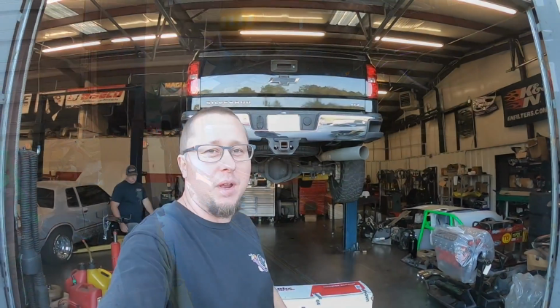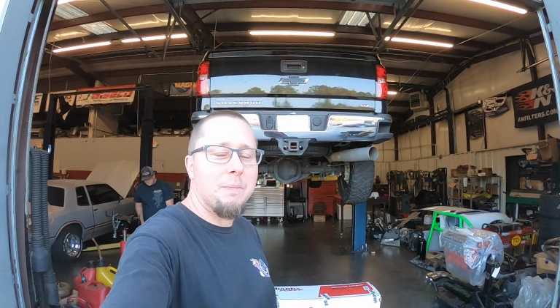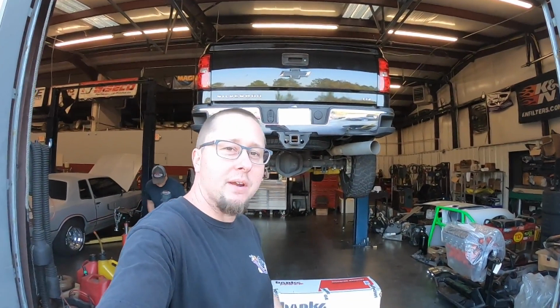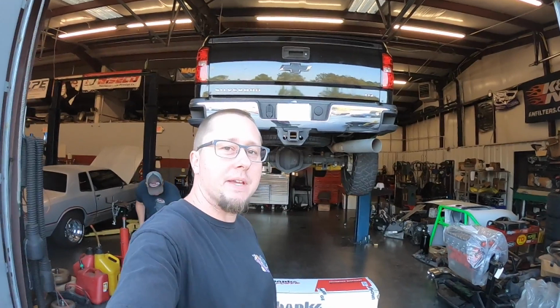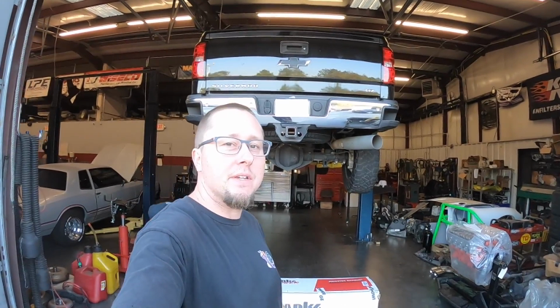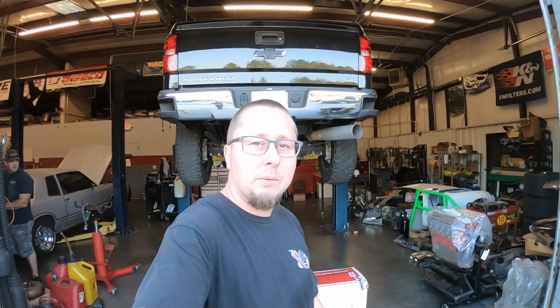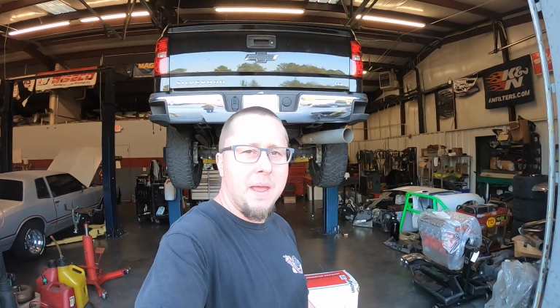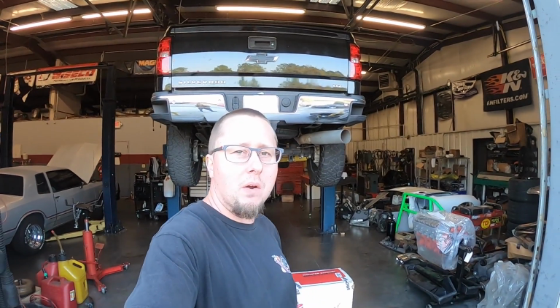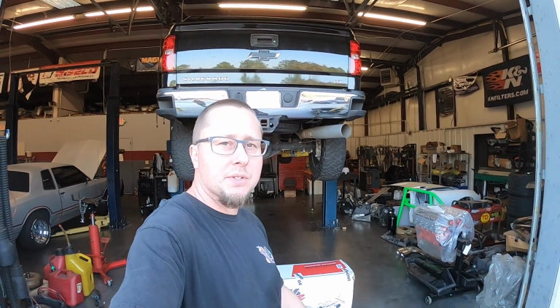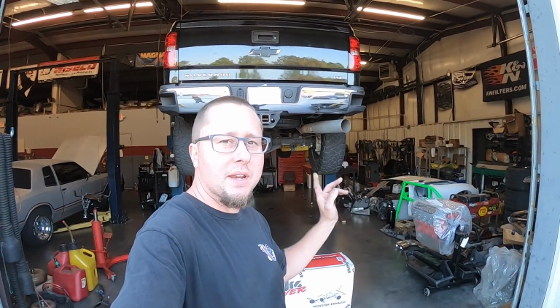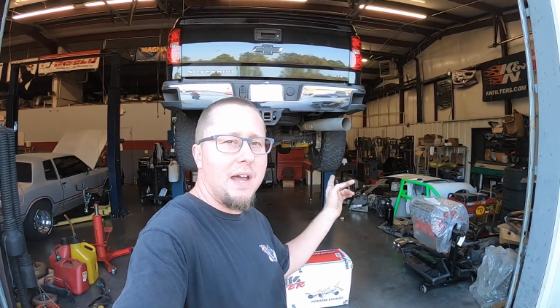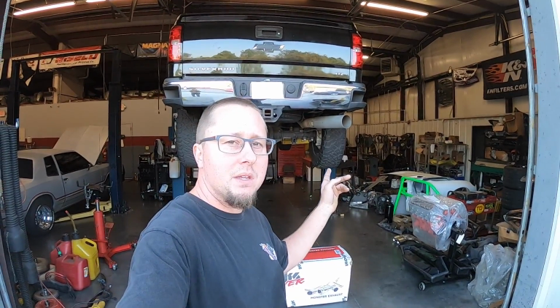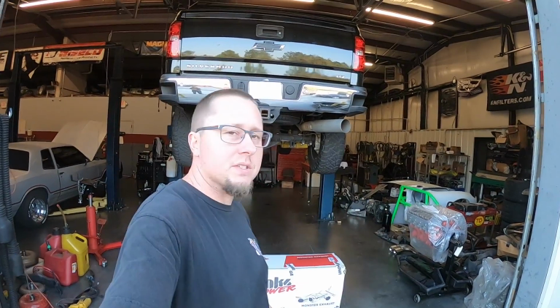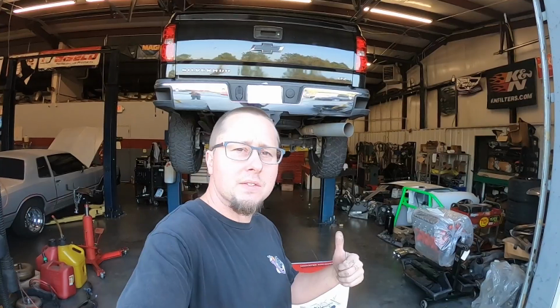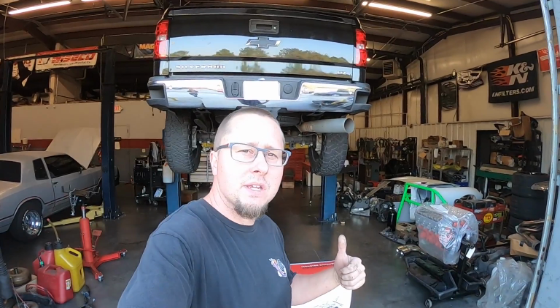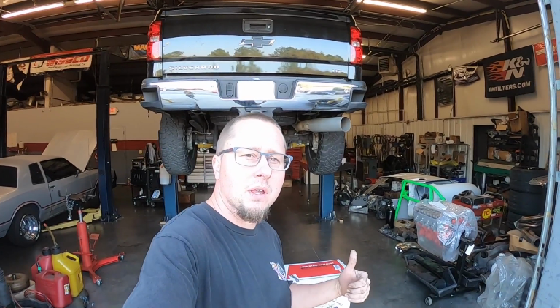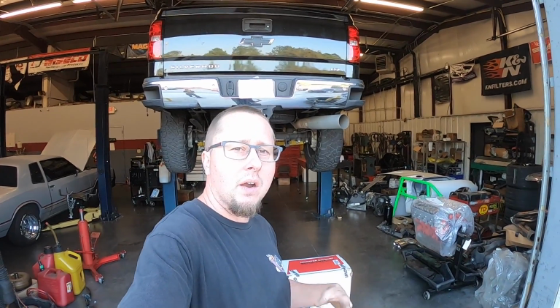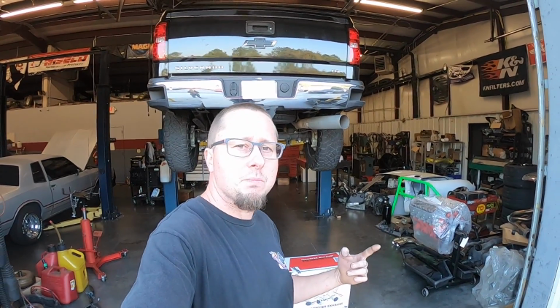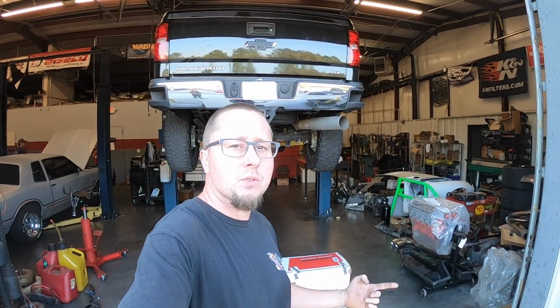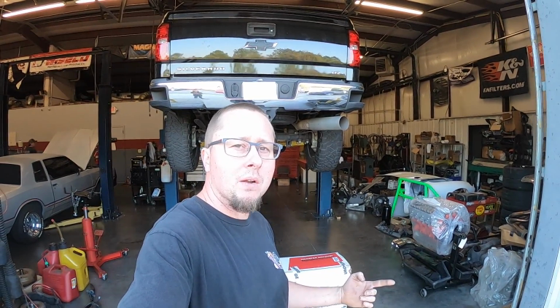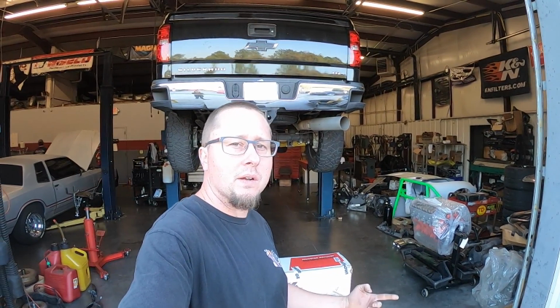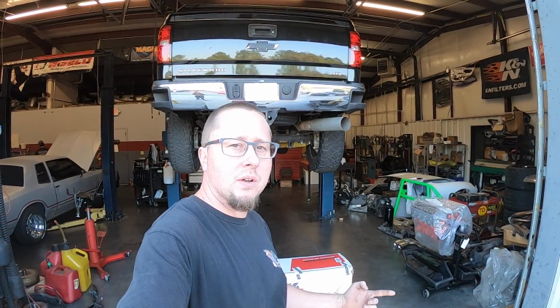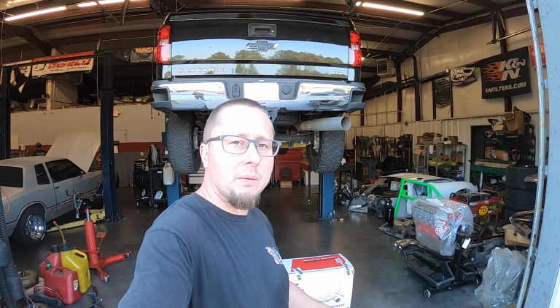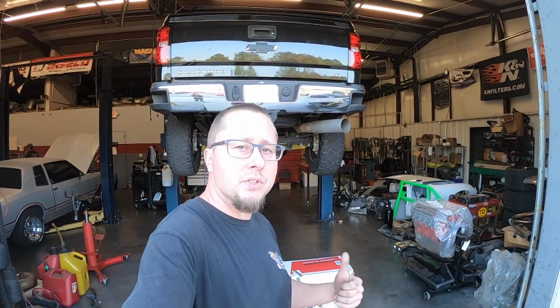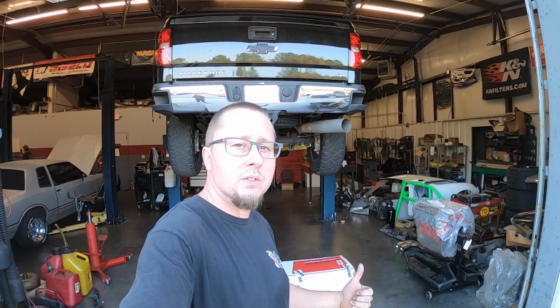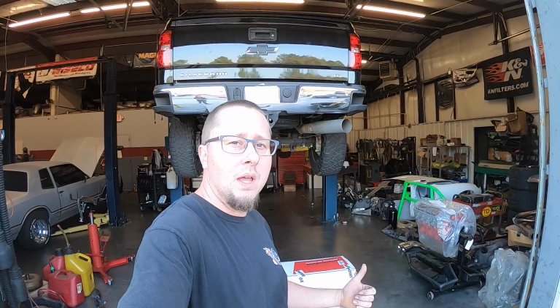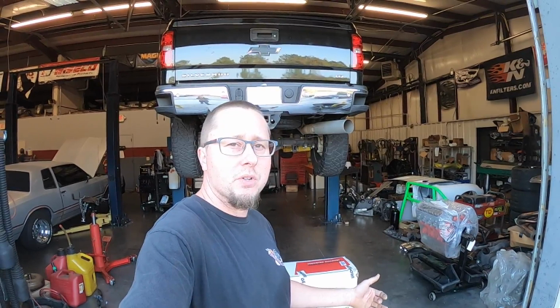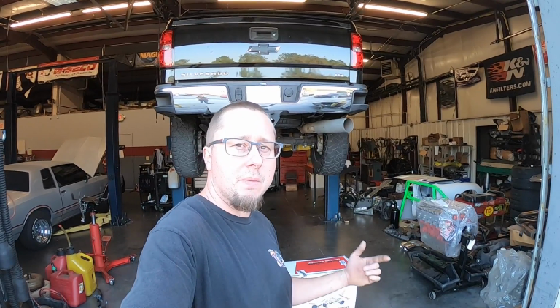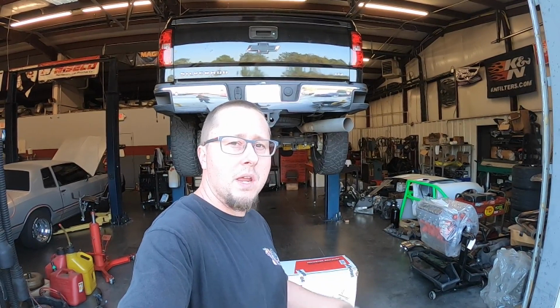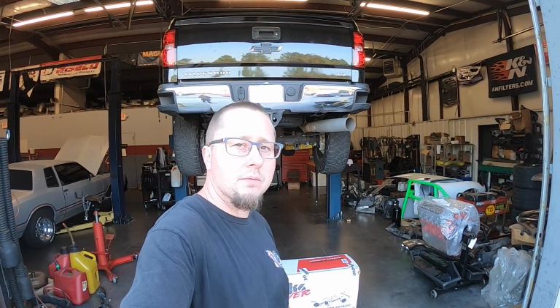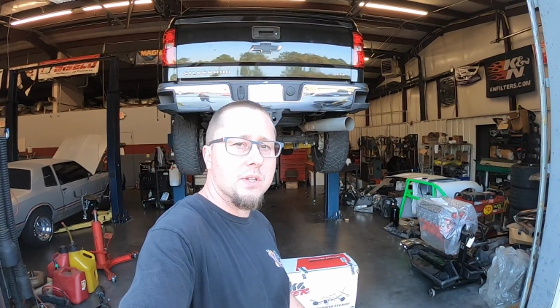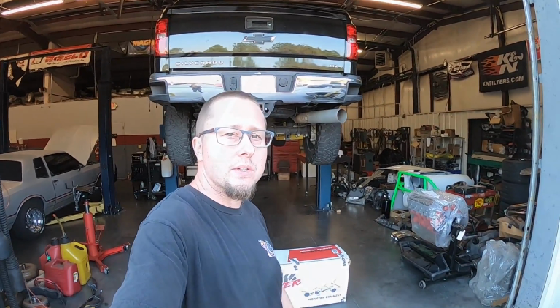What's going on guys, welcome back to the channel — Hi PSI TV. We're going to be putting a Banks Power Monster Exhaust on an L5P. This is a 2017 truck that already has a Banks Ram Air cold air installed, and we're going to be doing a tuner as well, so be sure to check my home page for the other videos in this series.